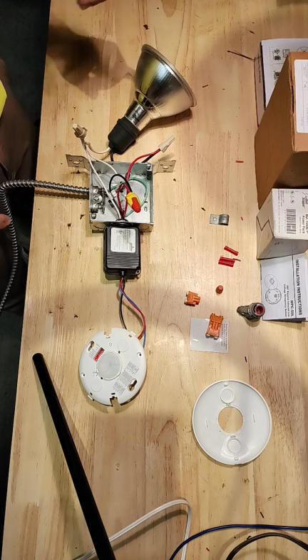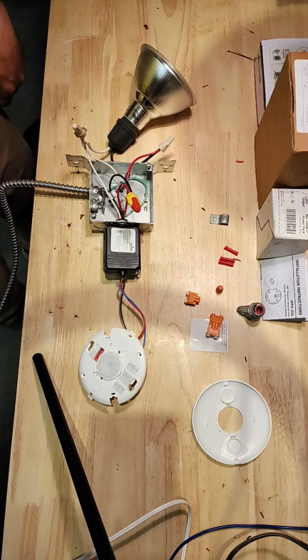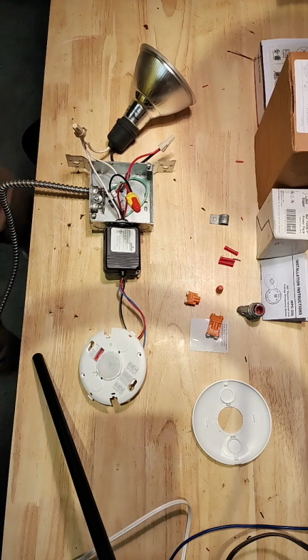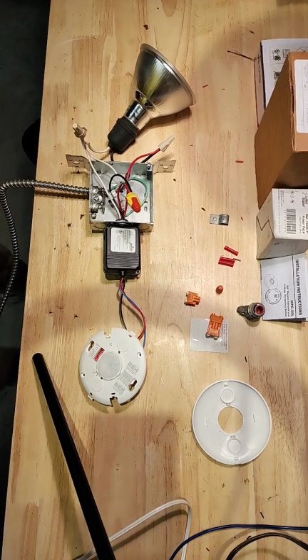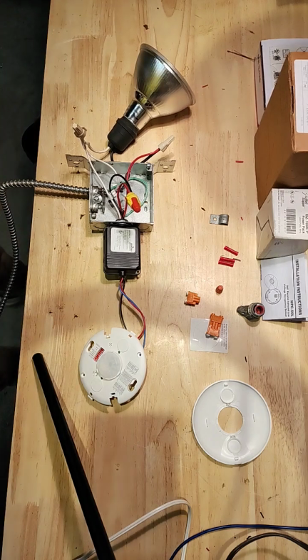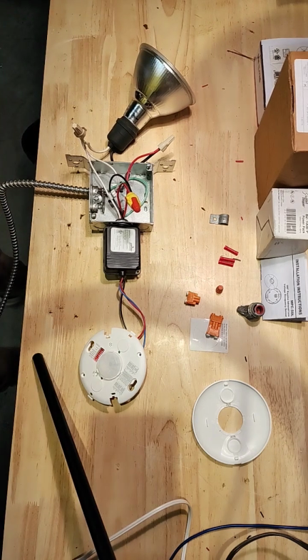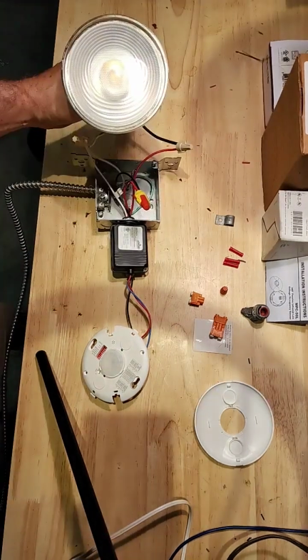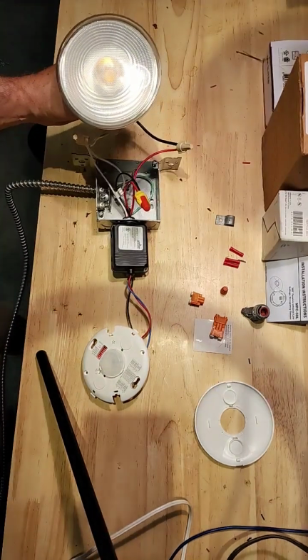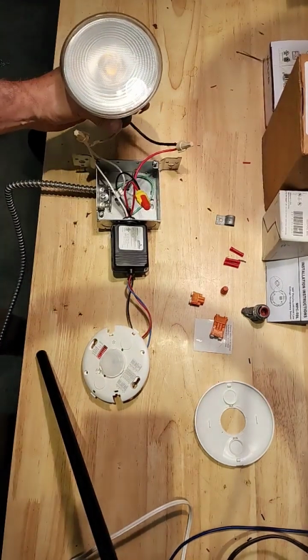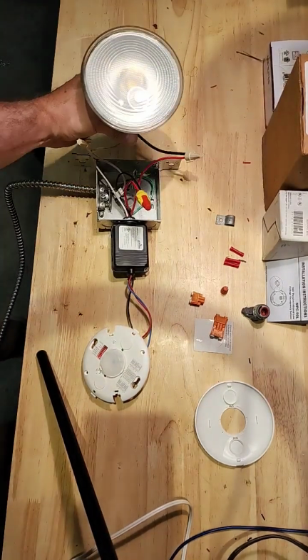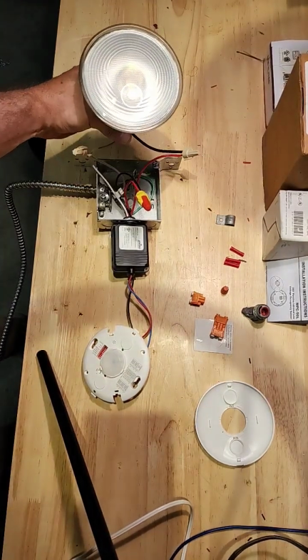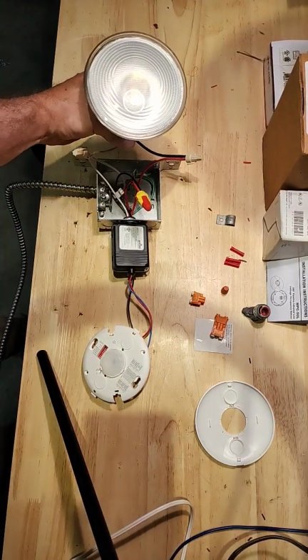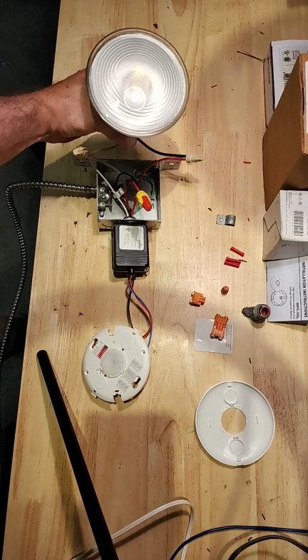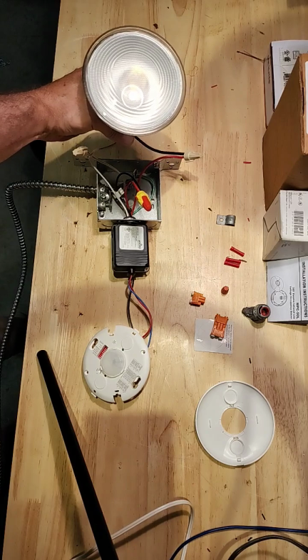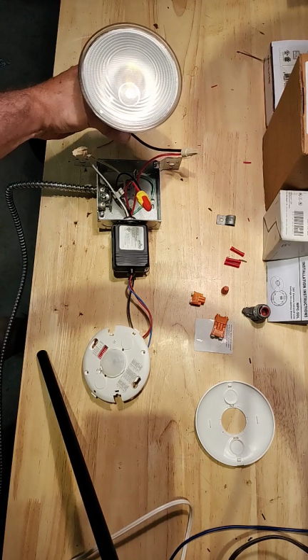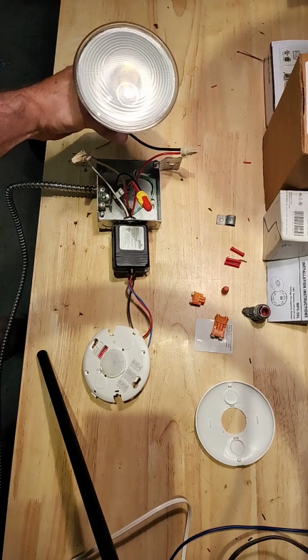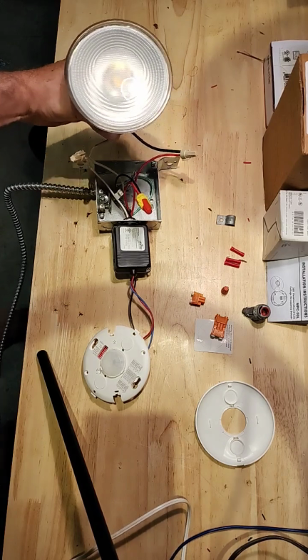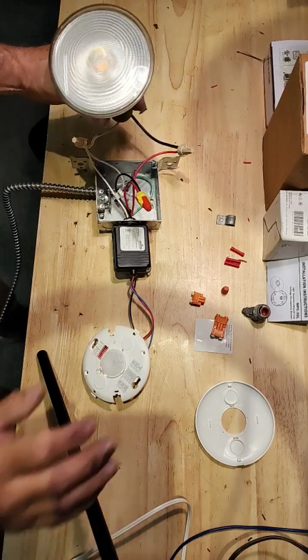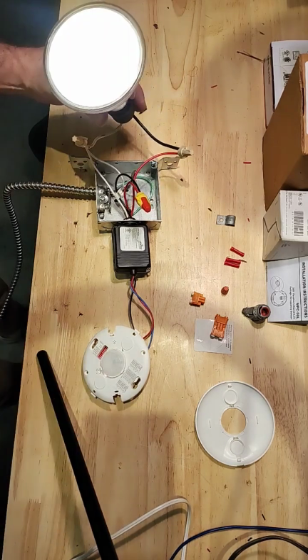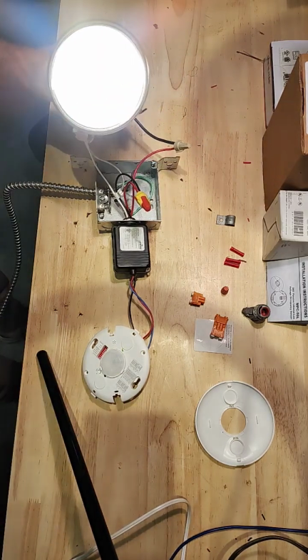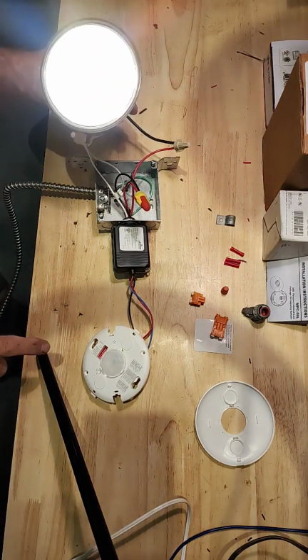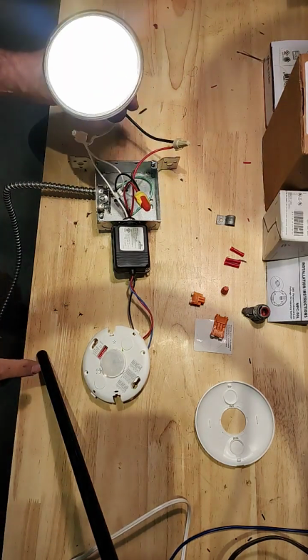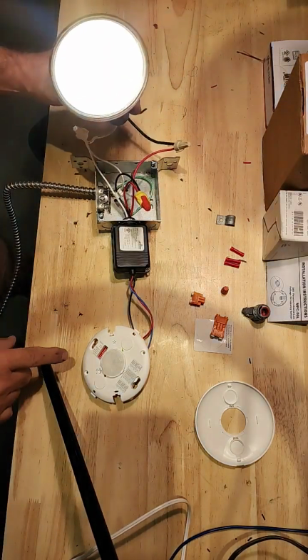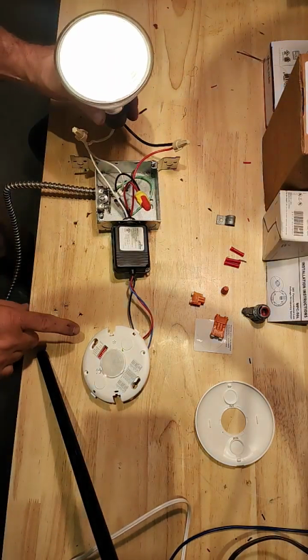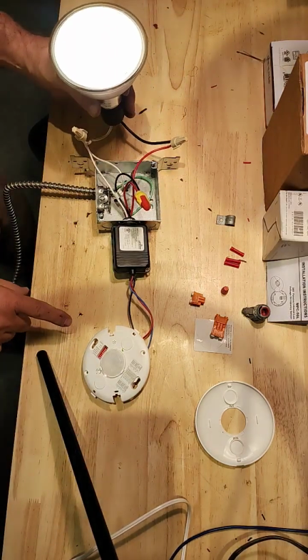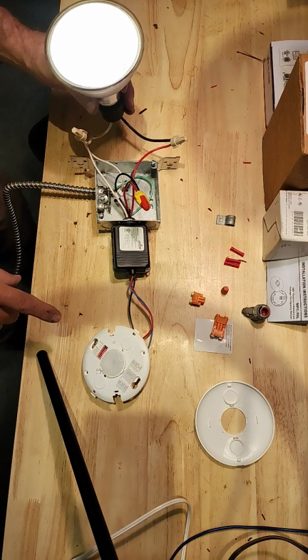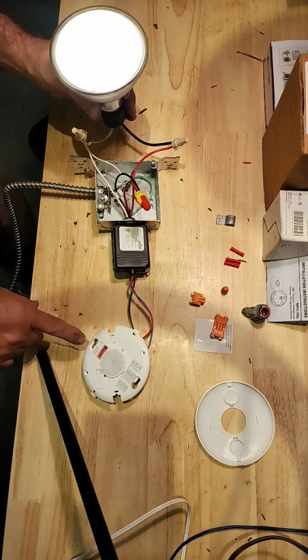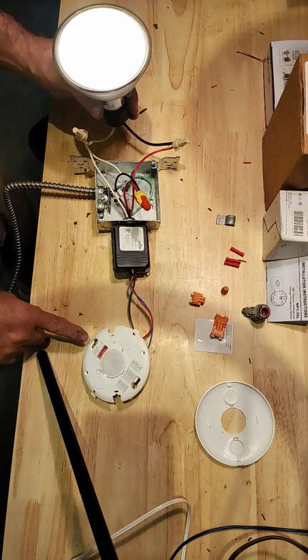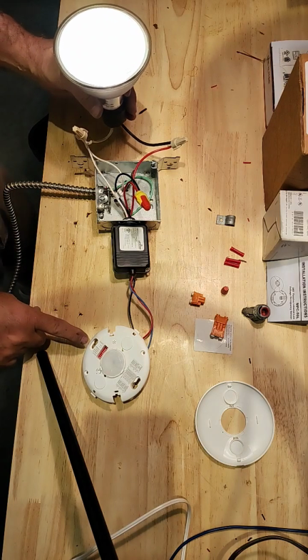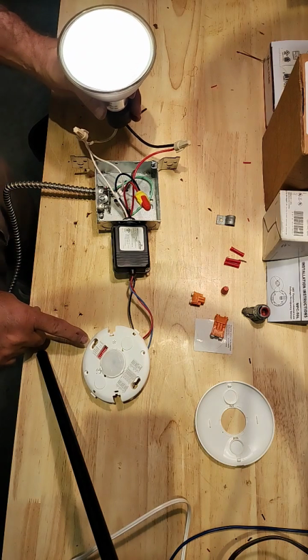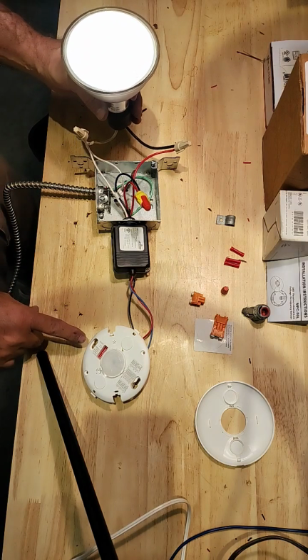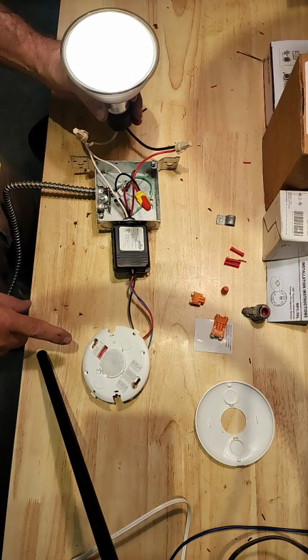Let's give it a shot. As soon as I plug it in, it'll turn on because I'm right next to it. That beep you heard is a setting — you can actually set that to make a beep when it triggers or not.